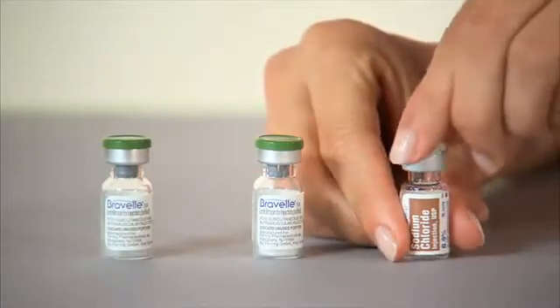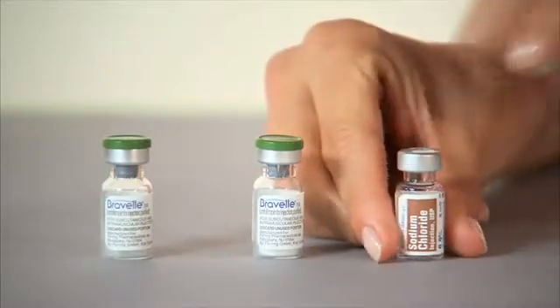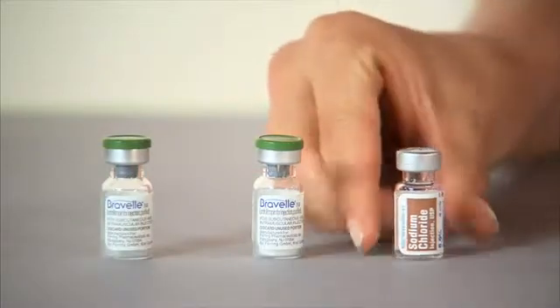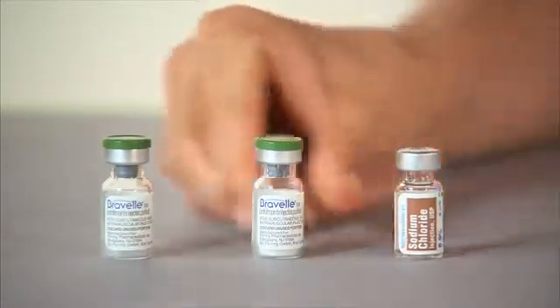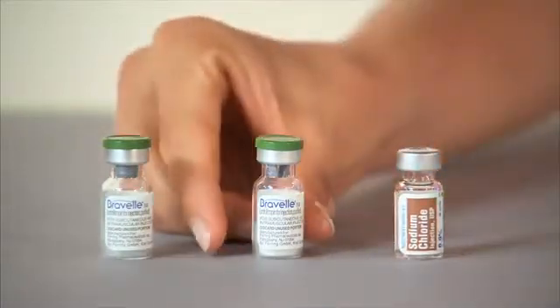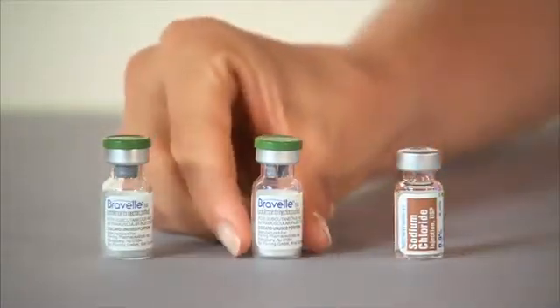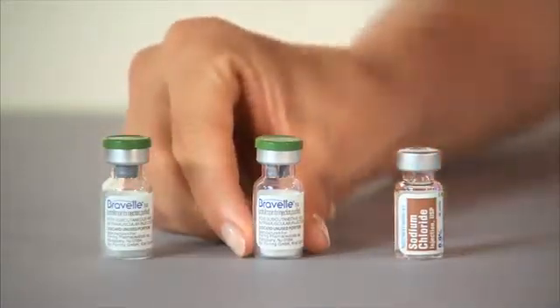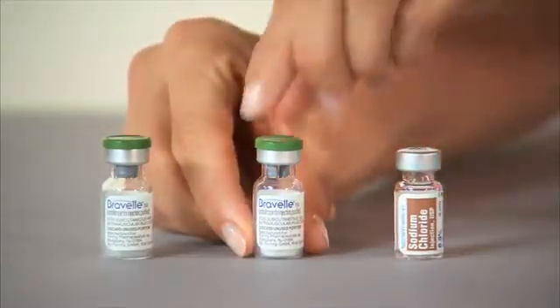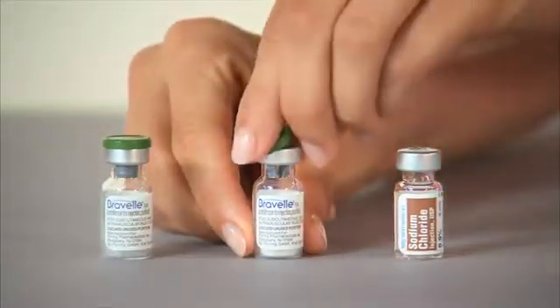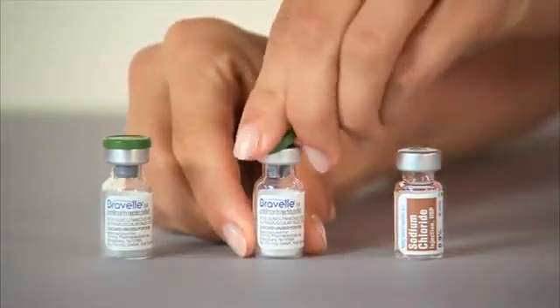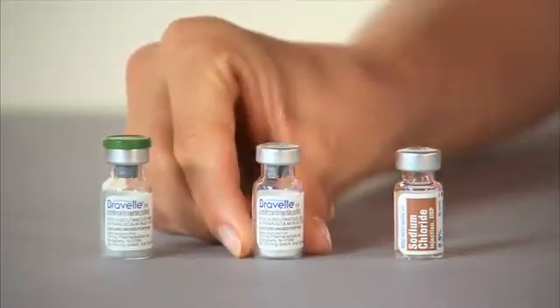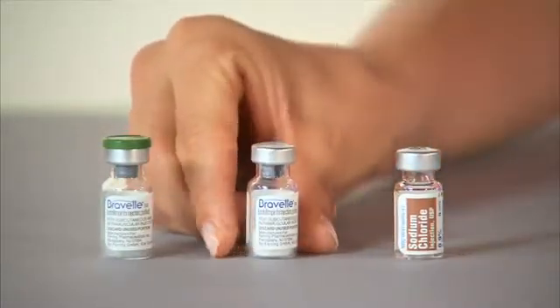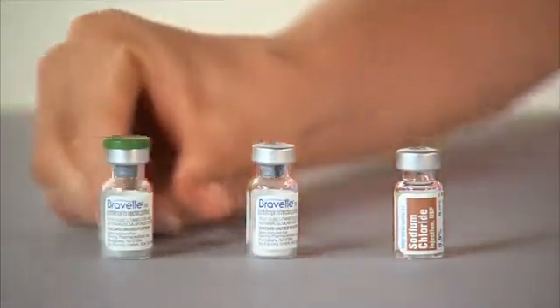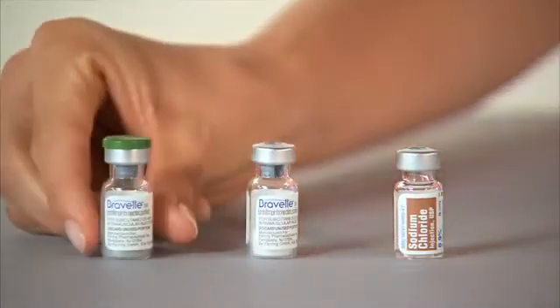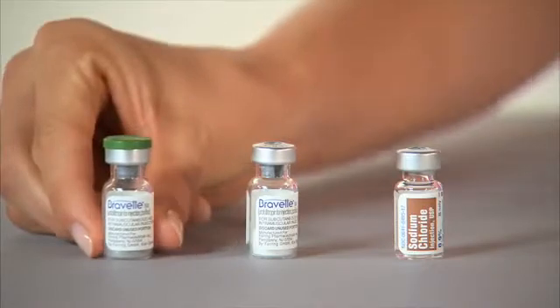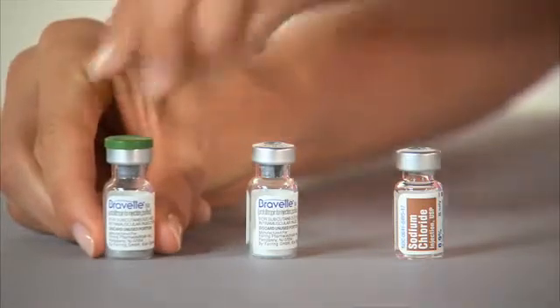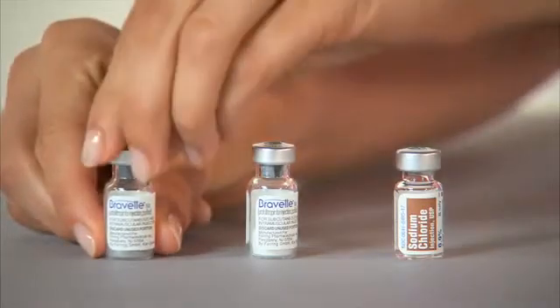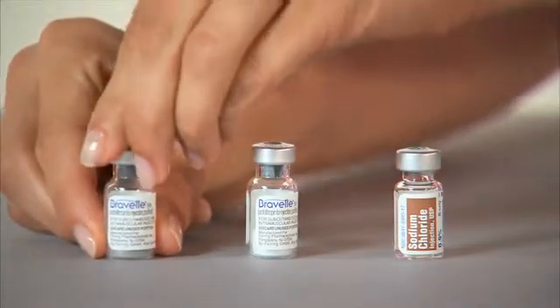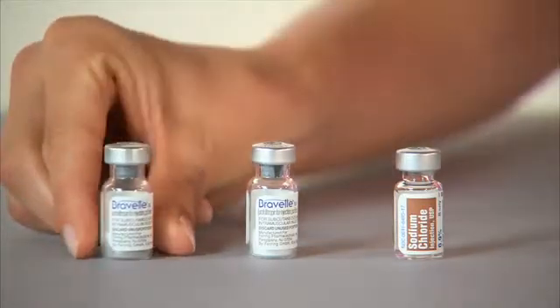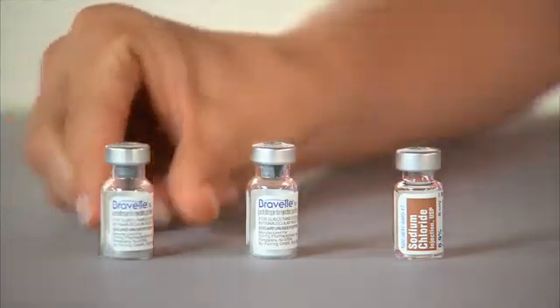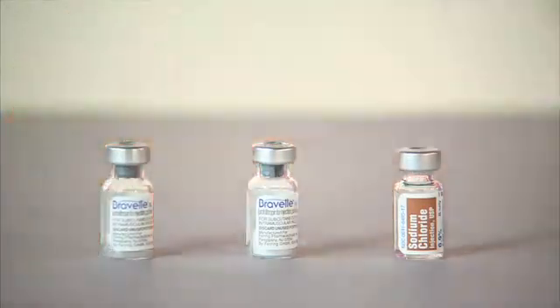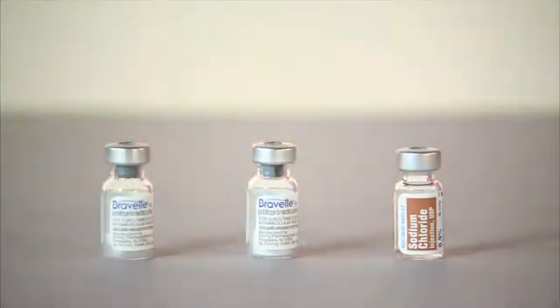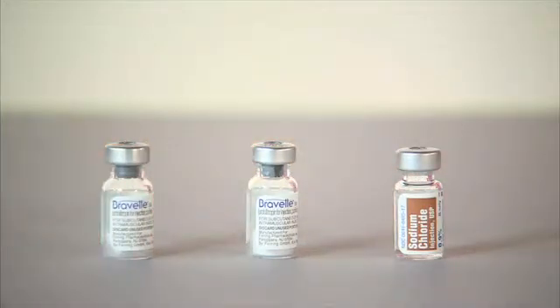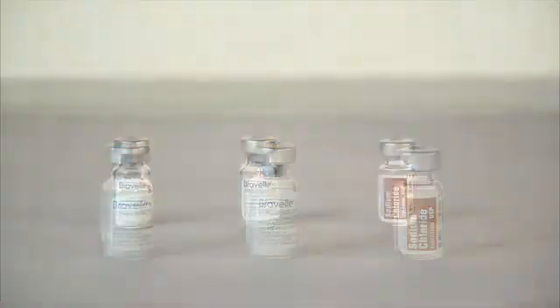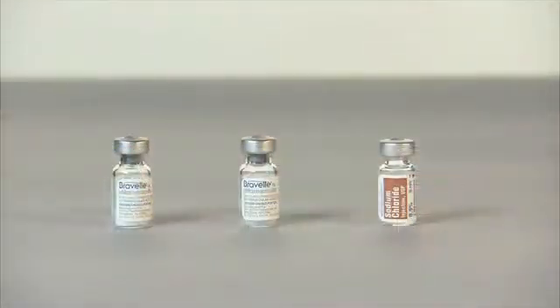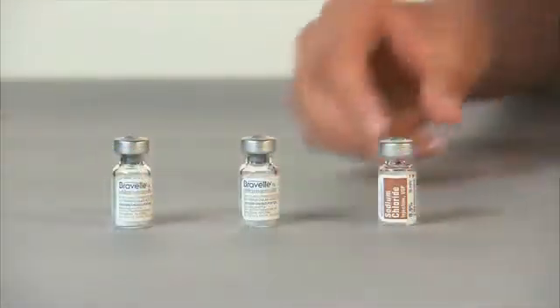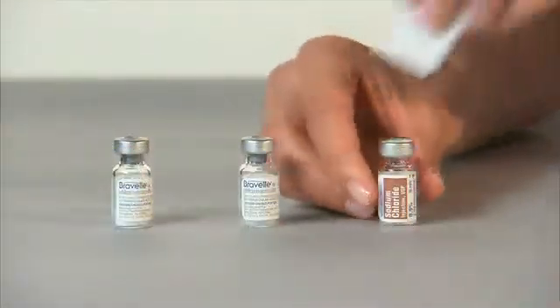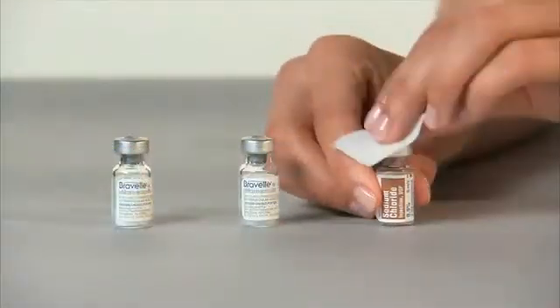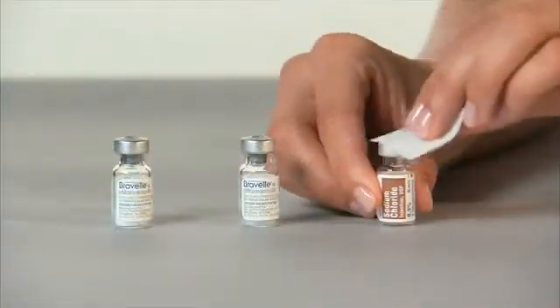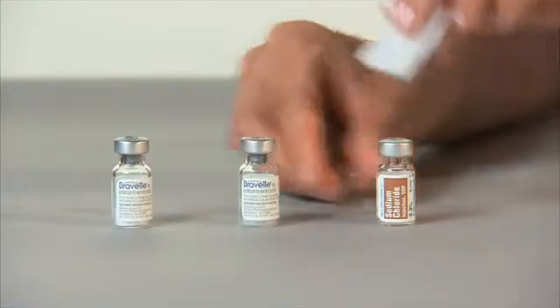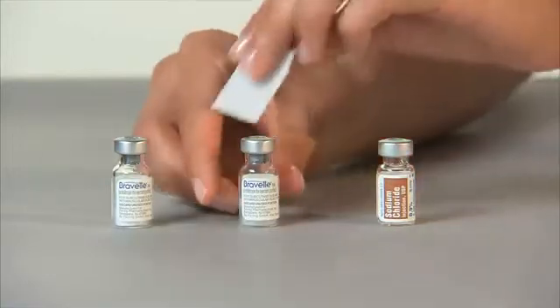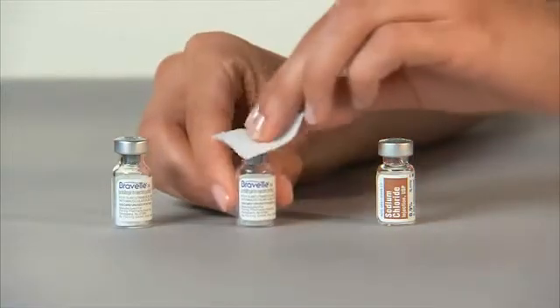Flip the caps off one vial of sodium chloride and each vial of Breville that your doctor has directed you to take. Wipe the tops with an alcohol swab.